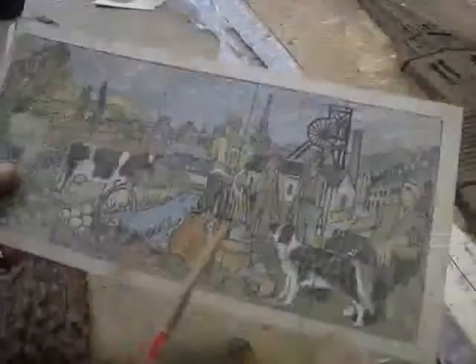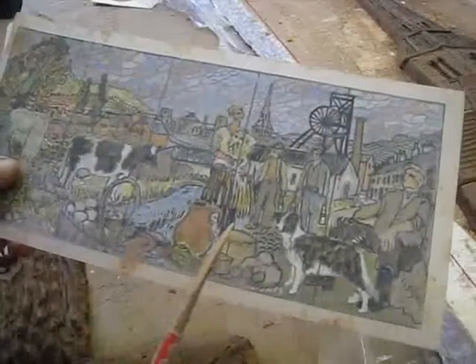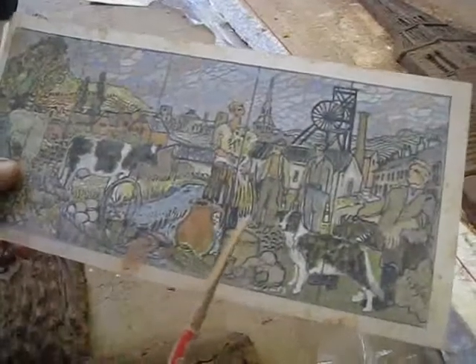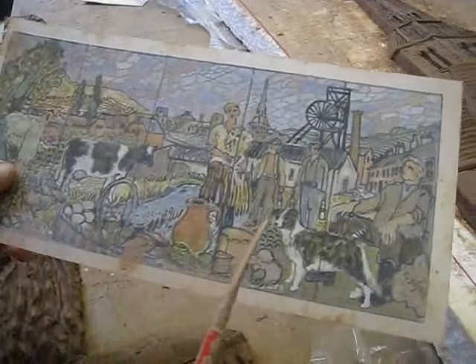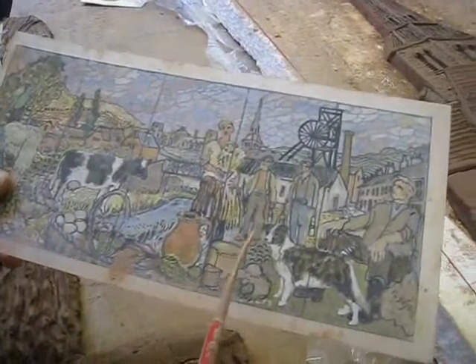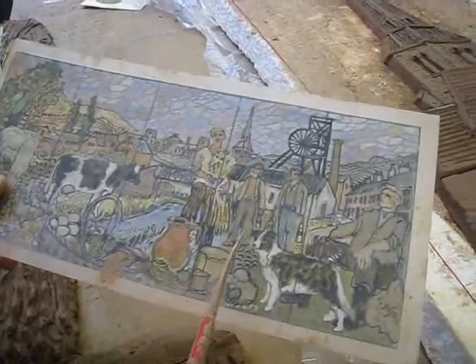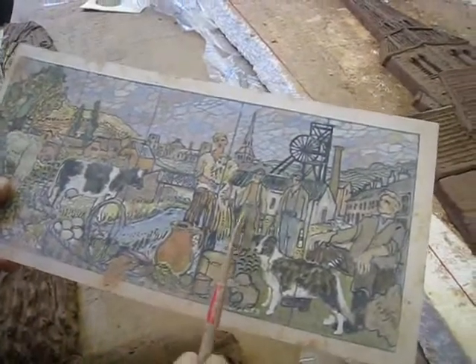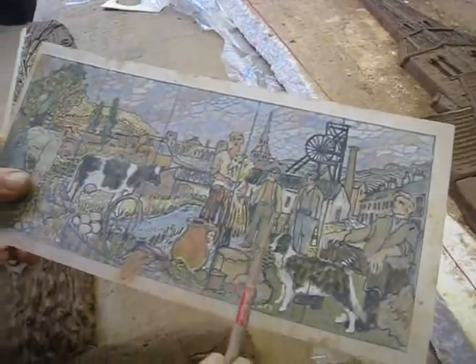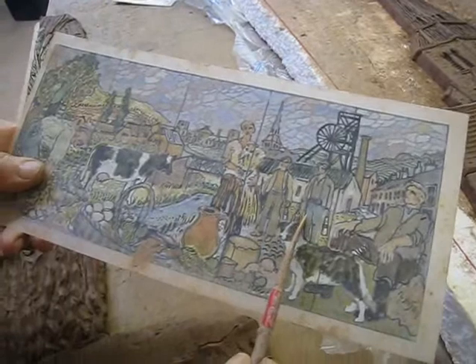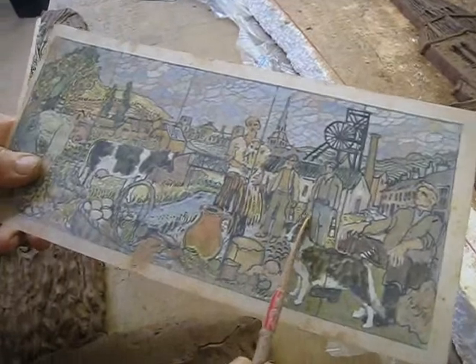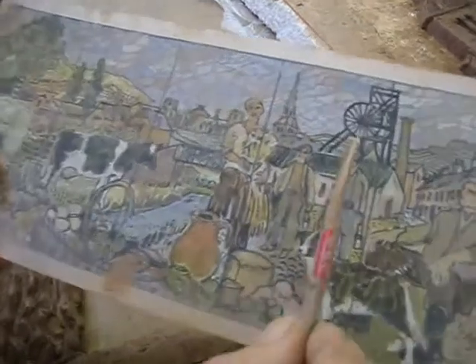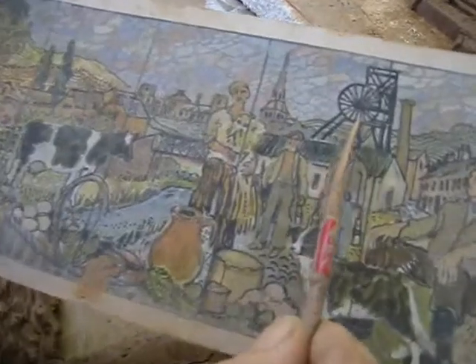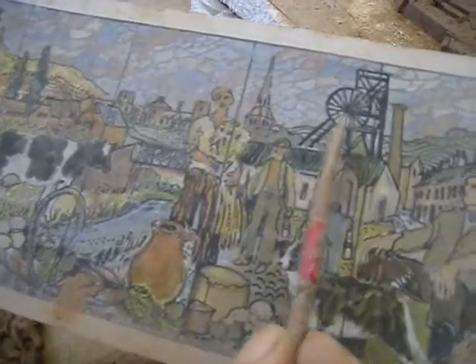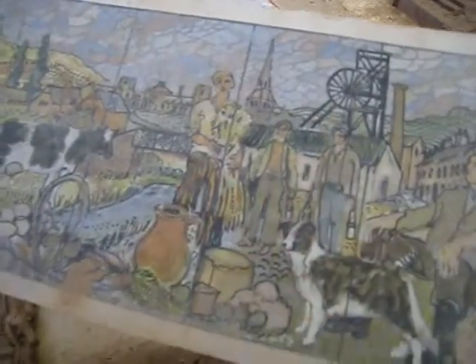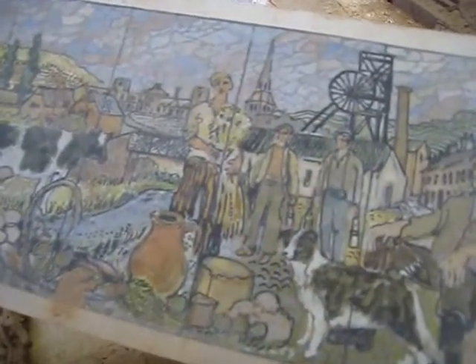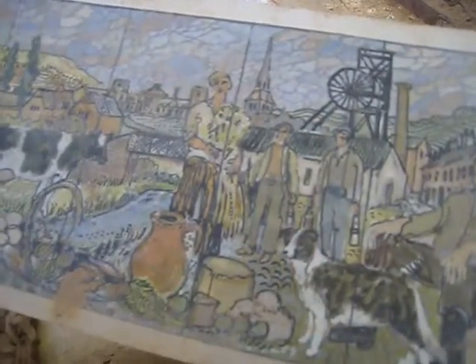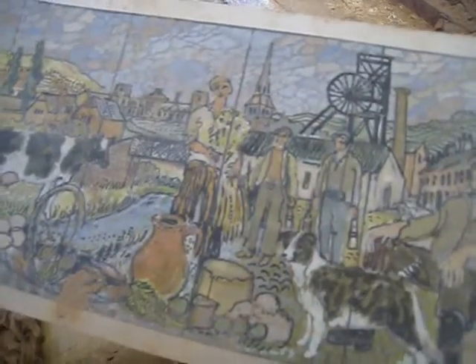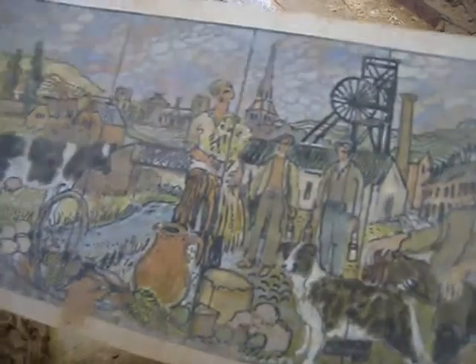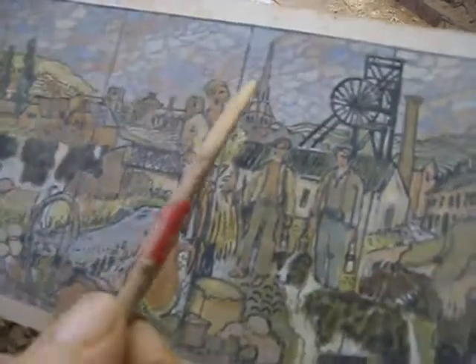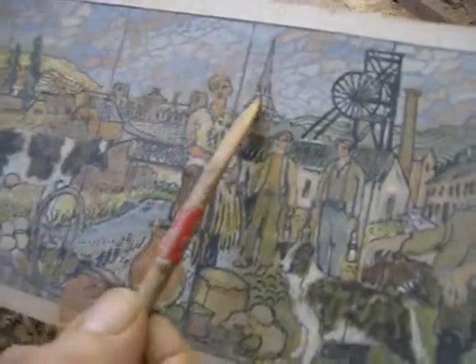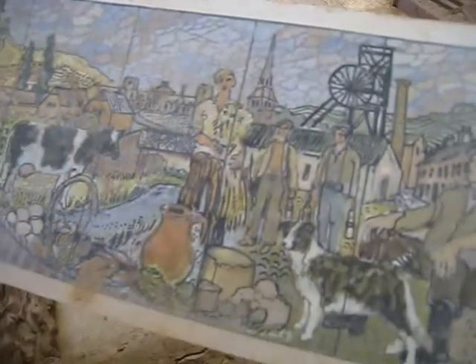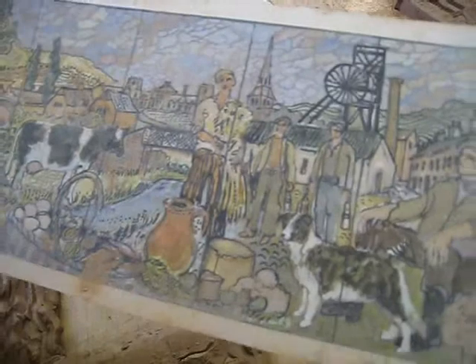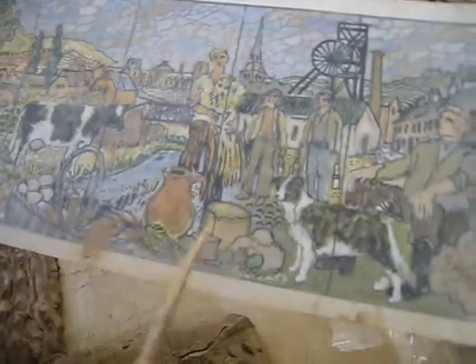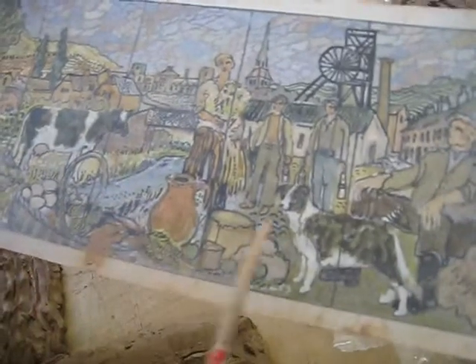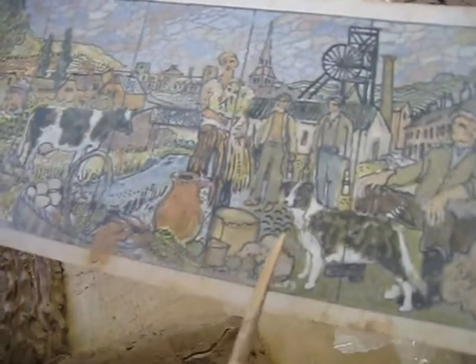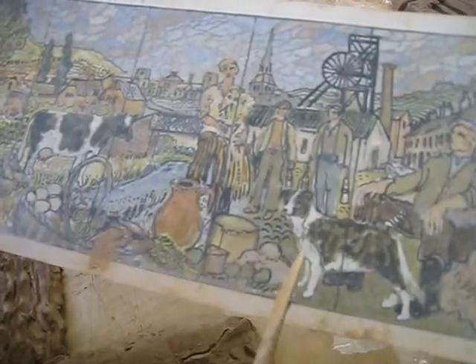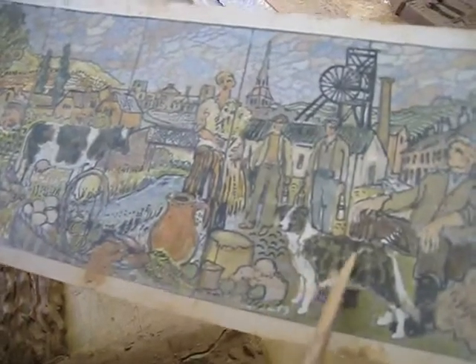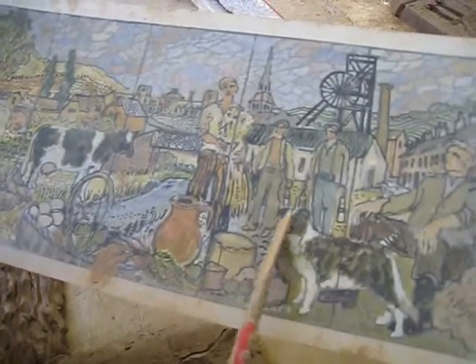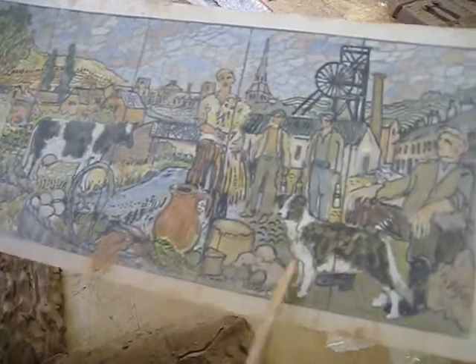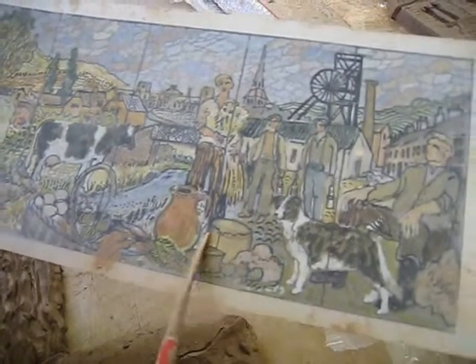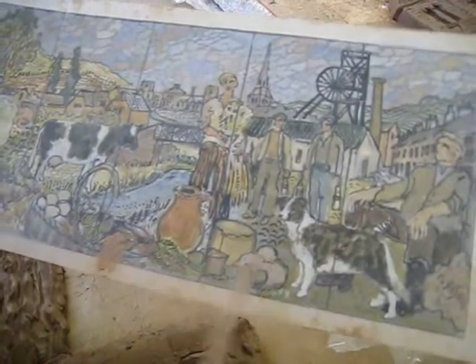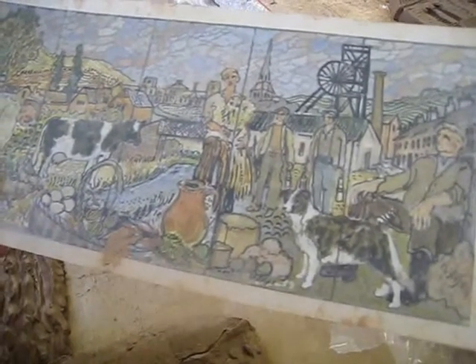We're now on to block four, which has got the two miners, pit head winding gear, the church in the distance — not a bitty block really — the head of the dog and the cheese.